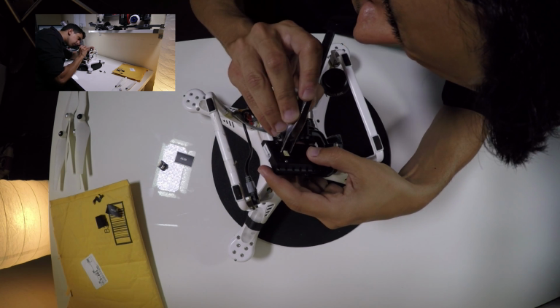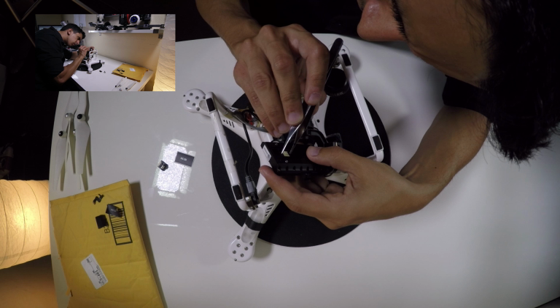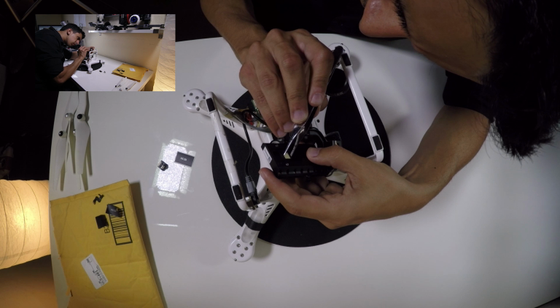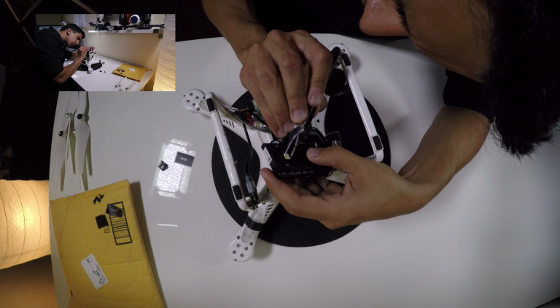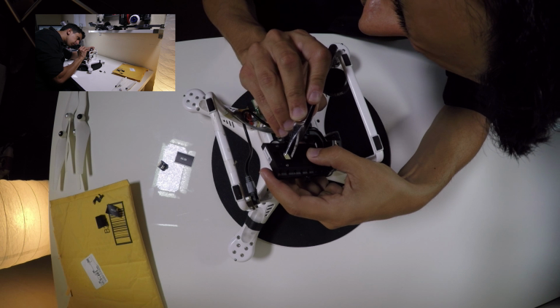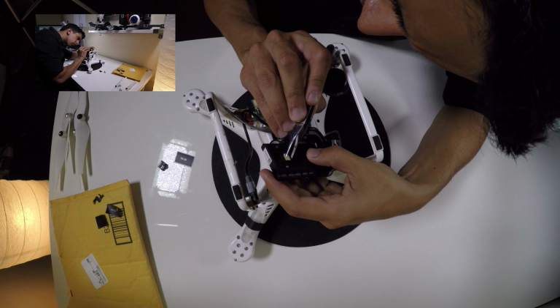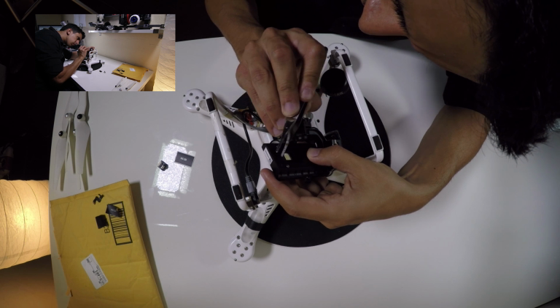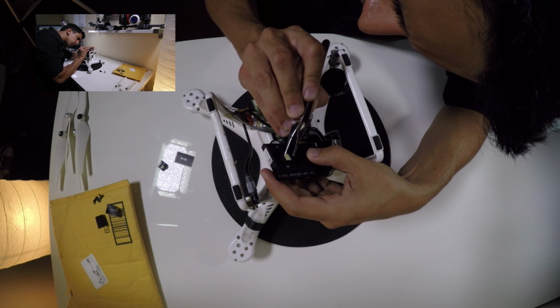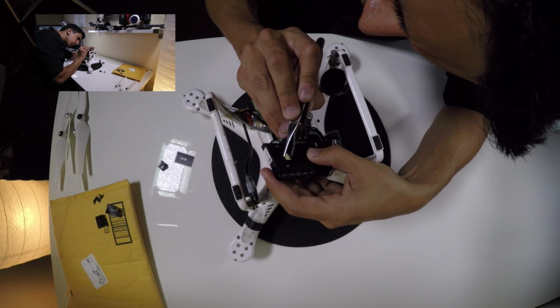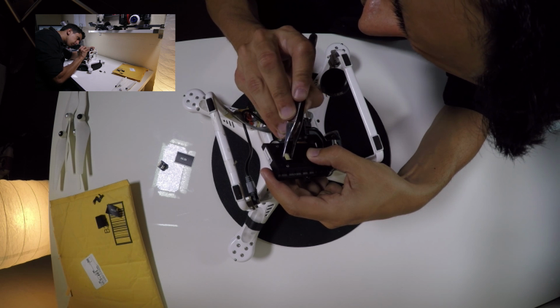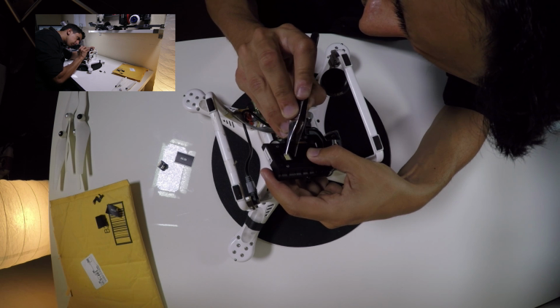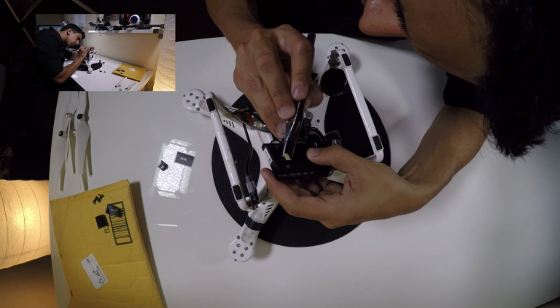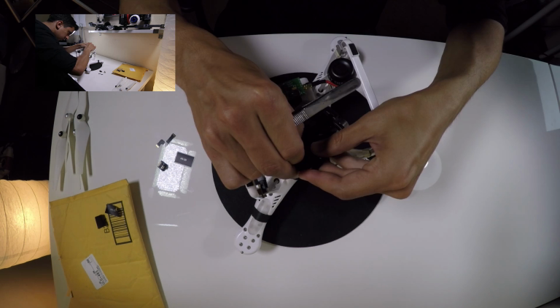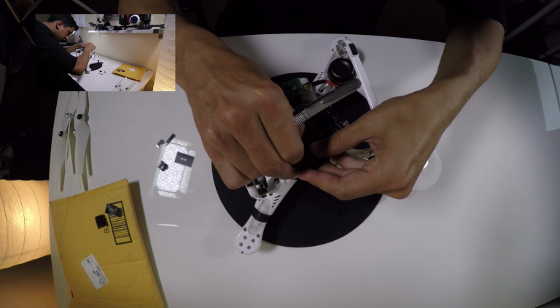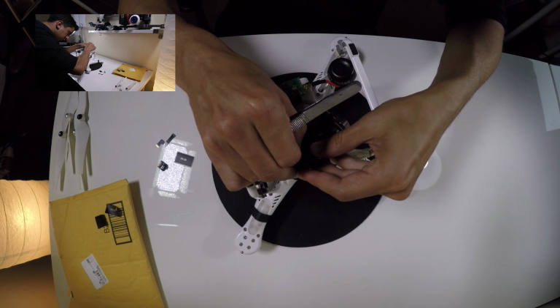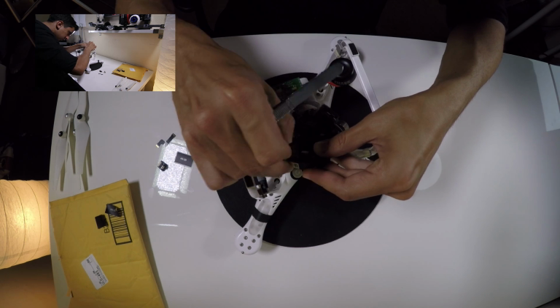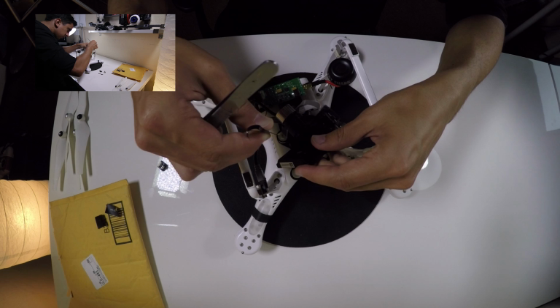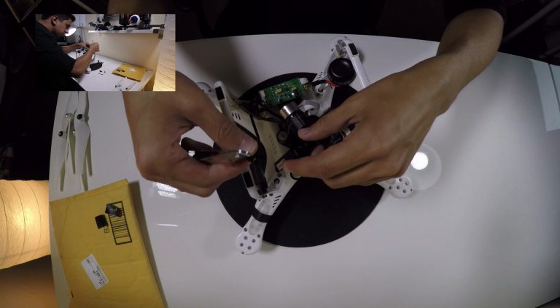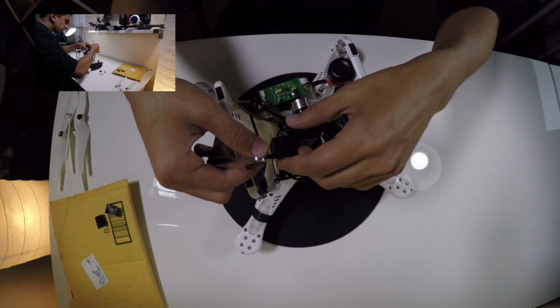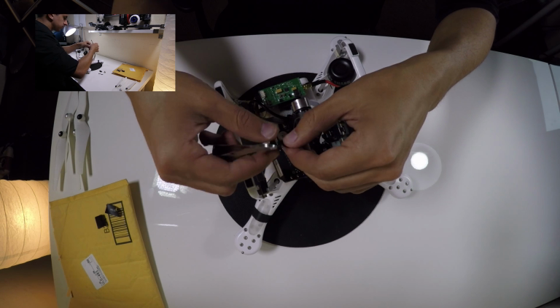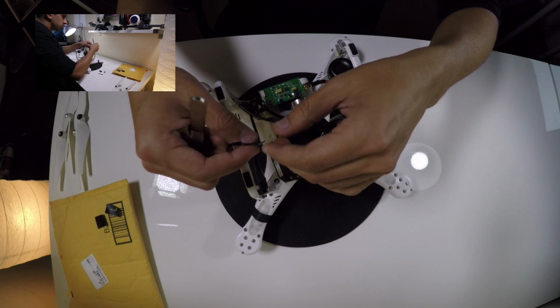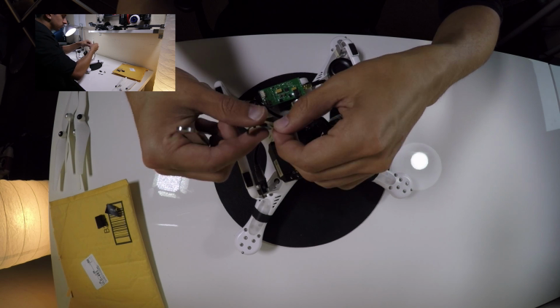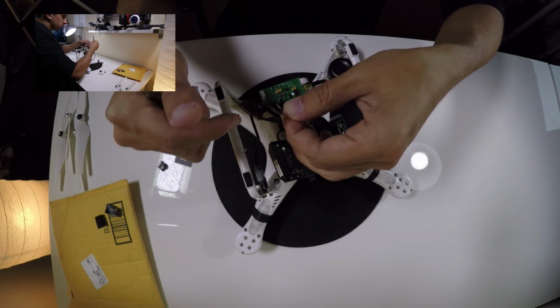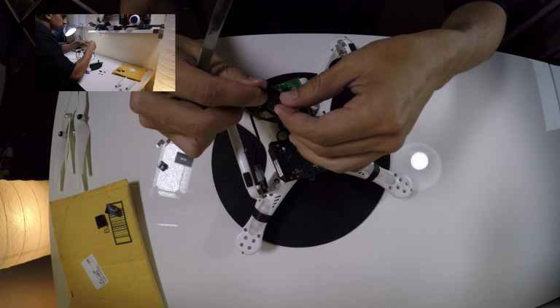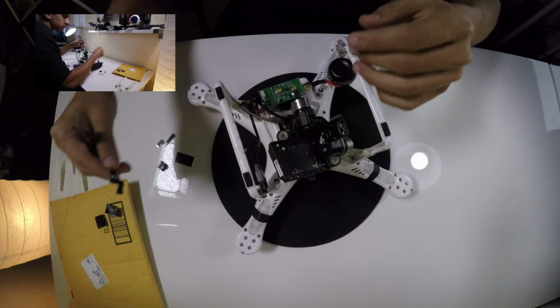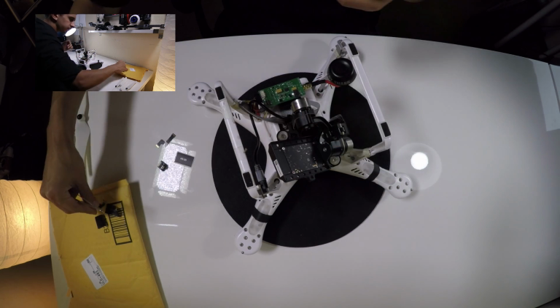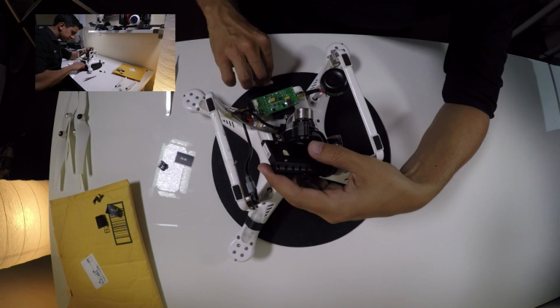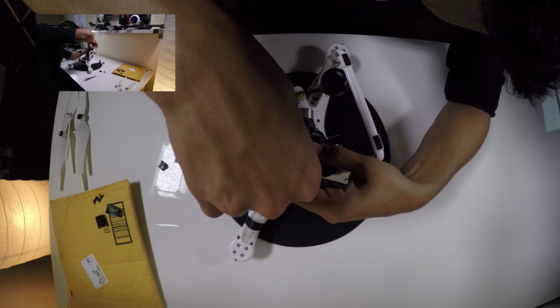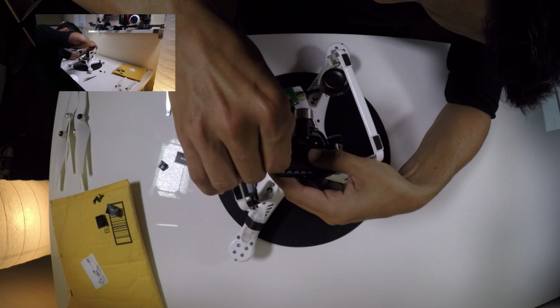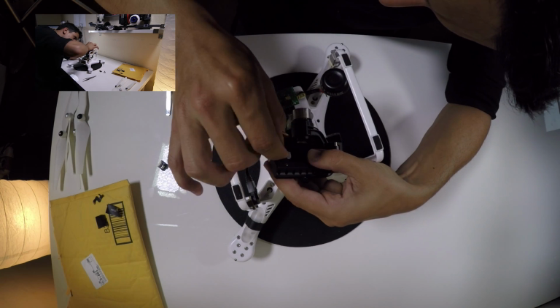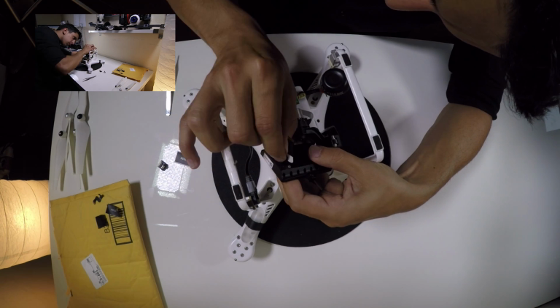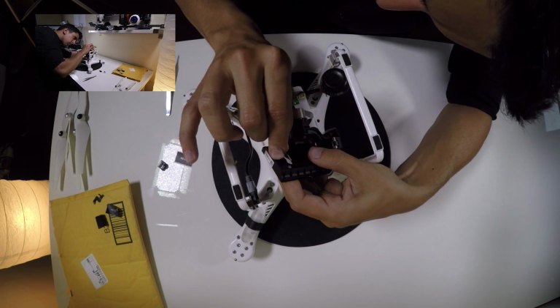Once inside, you can see where the ribbon cable is running to. There's a black lever right where it's connected — go ahead and flip up that black lever and pull the cable out. Tweezers might be helpful in this situation. Now that the ribbon cable is removed, you're ready to put in the new parts.